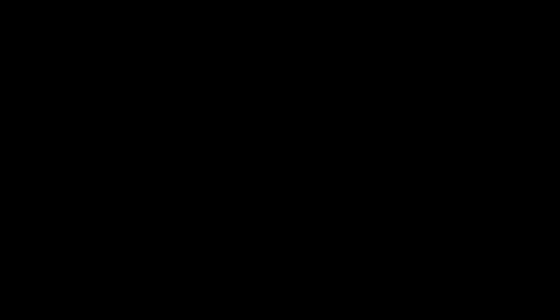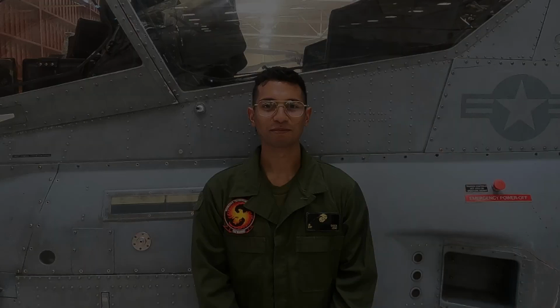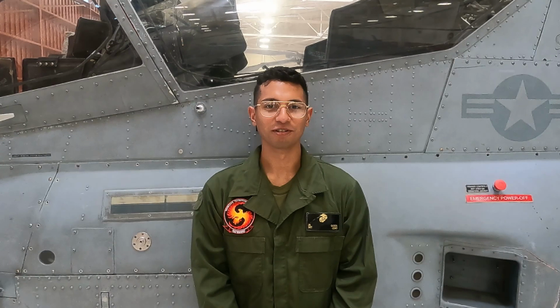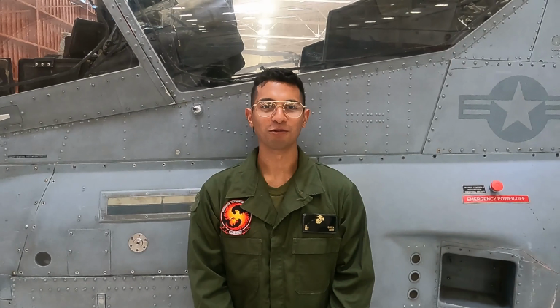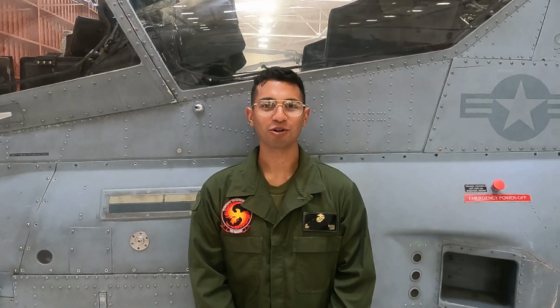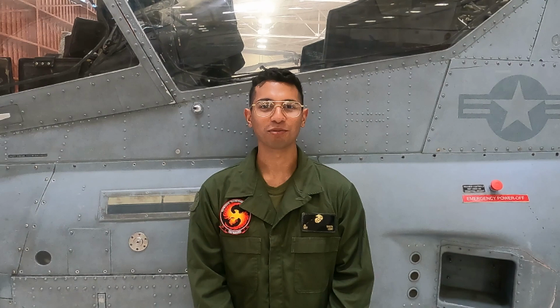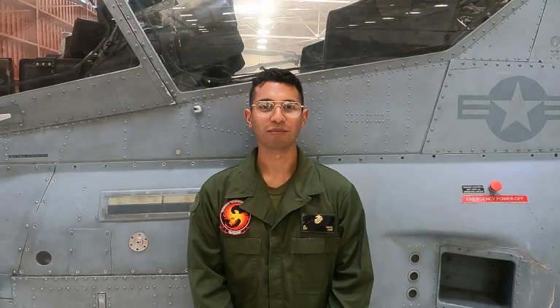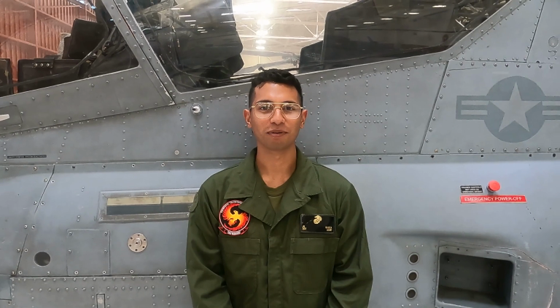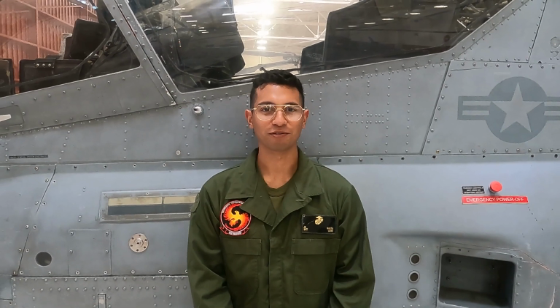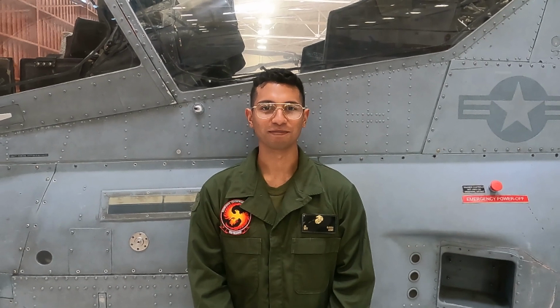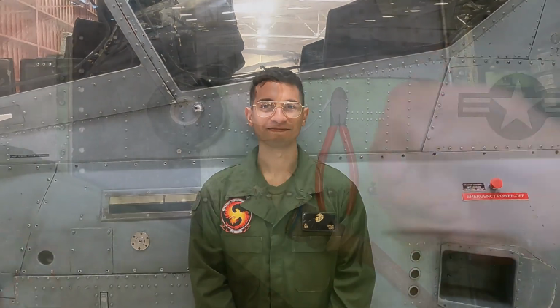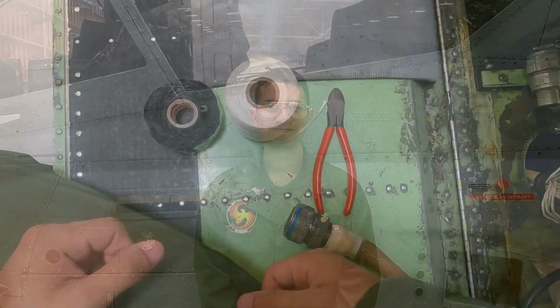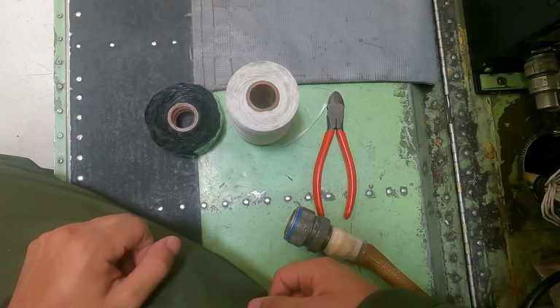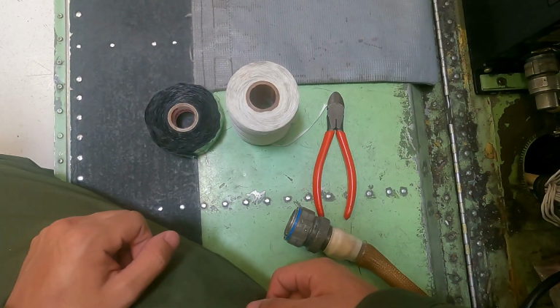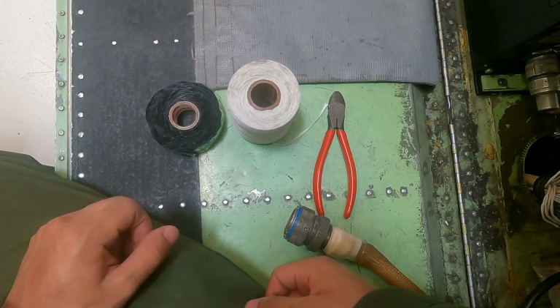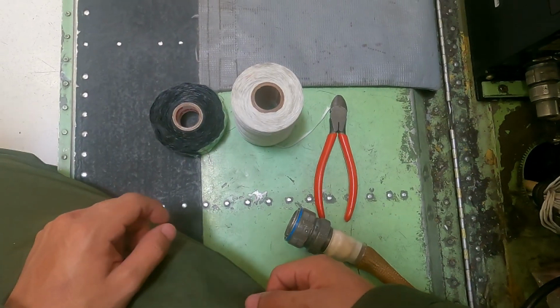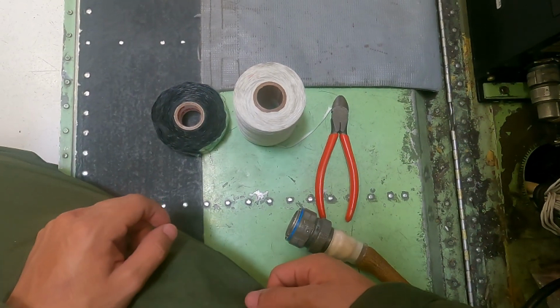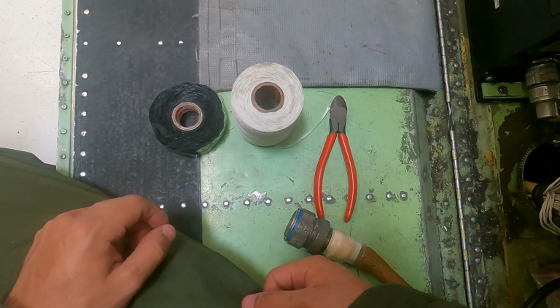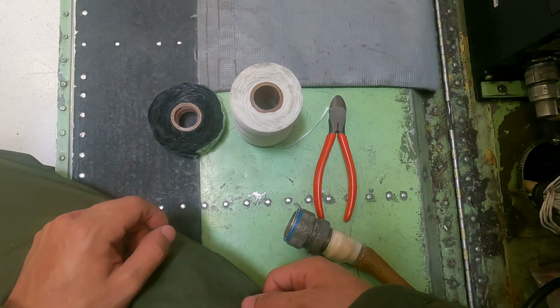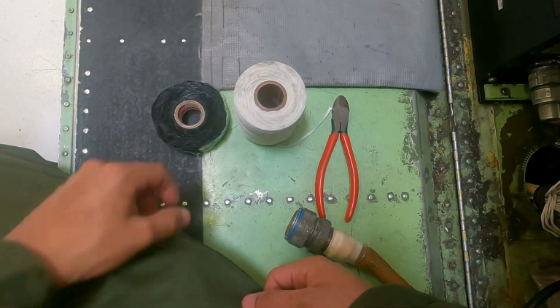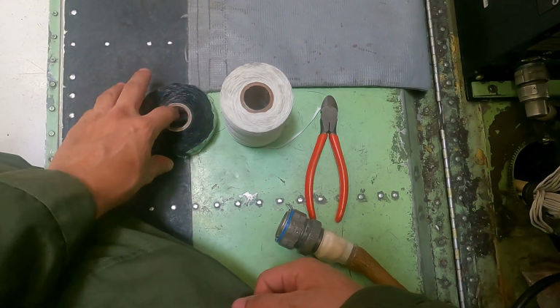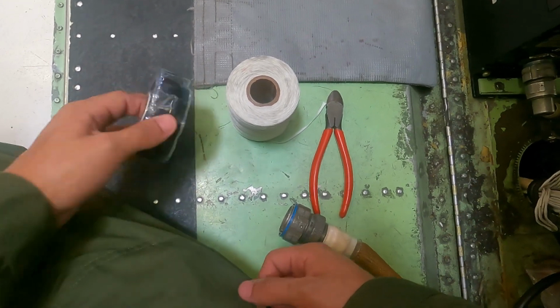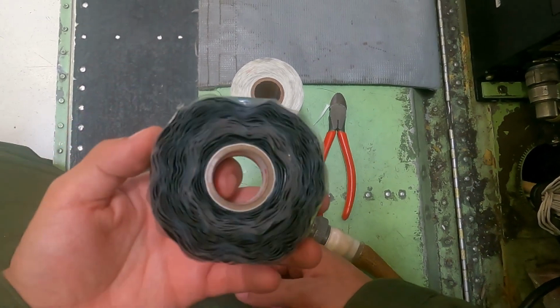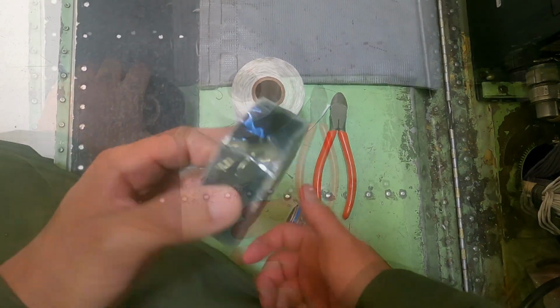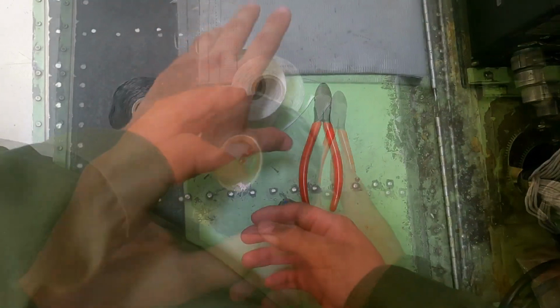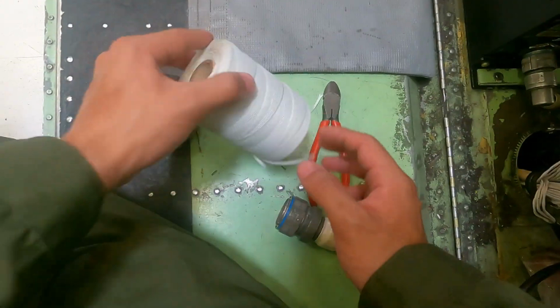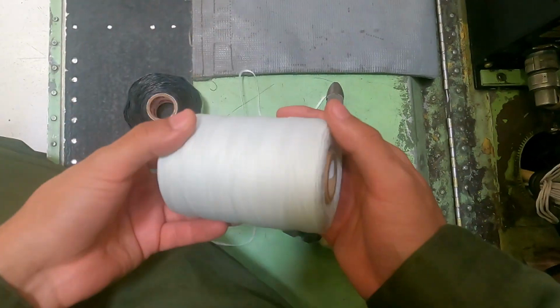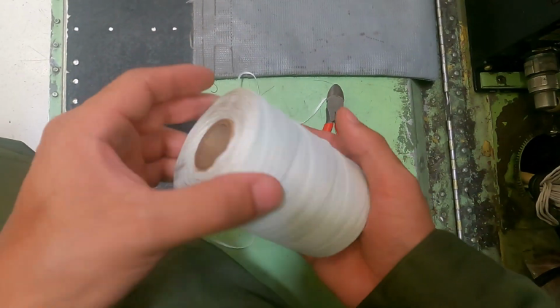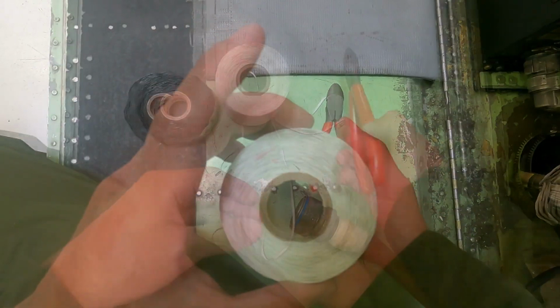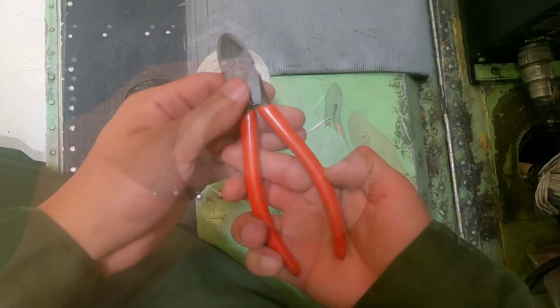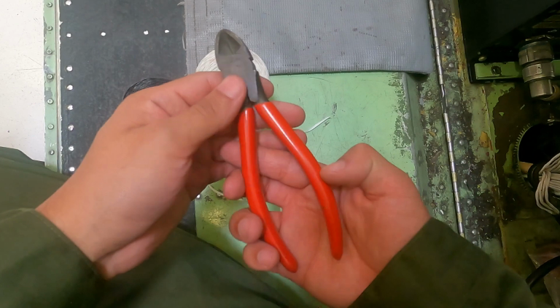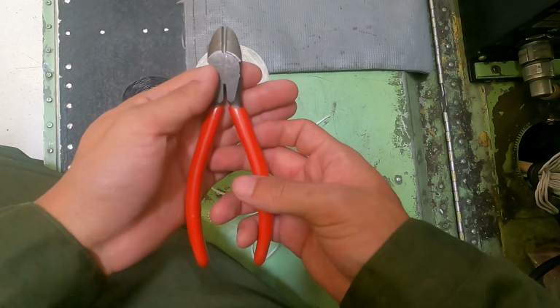For the next portion of the video, we will show how to perform cannon plug preservation. Things you will need for this procedure are pressure tape, string tie, and a pair of wire cutters.